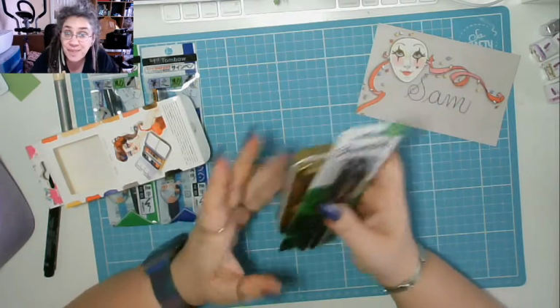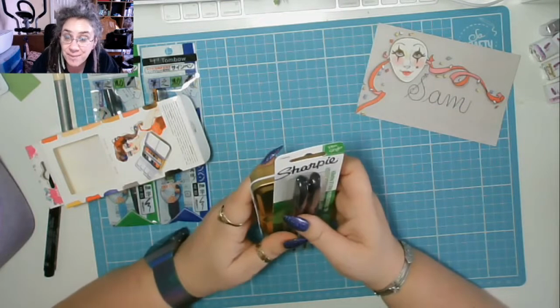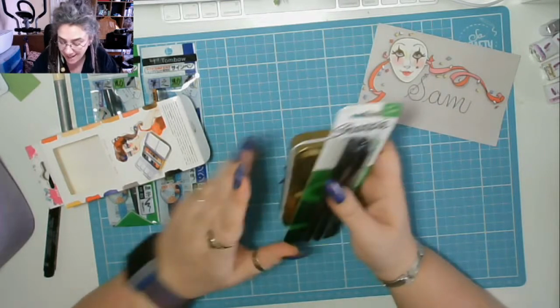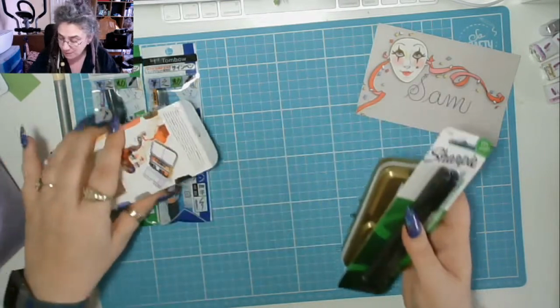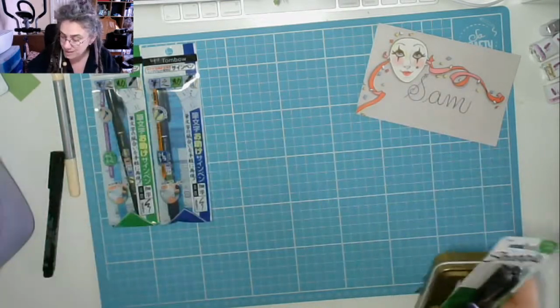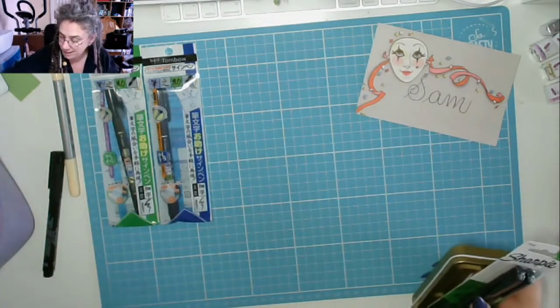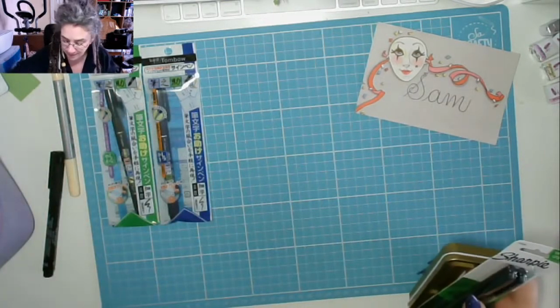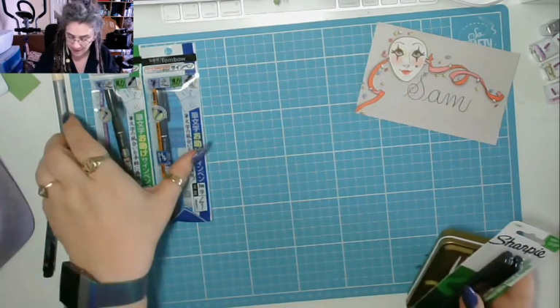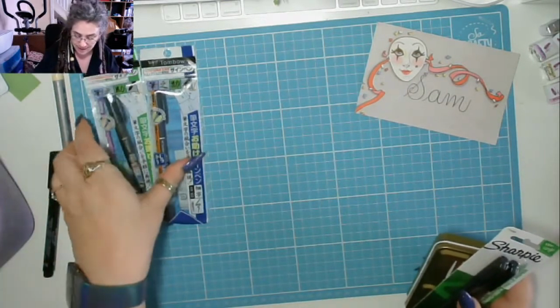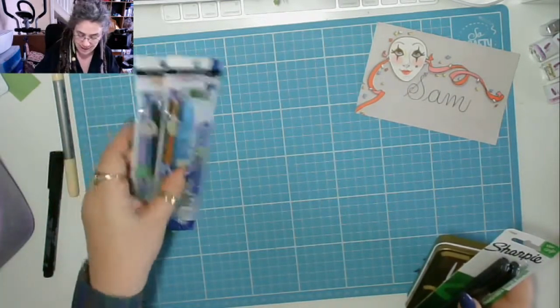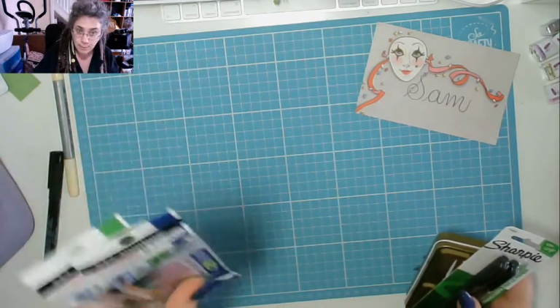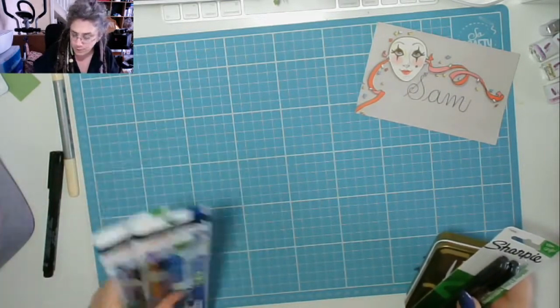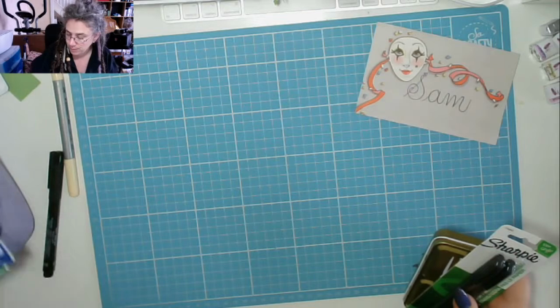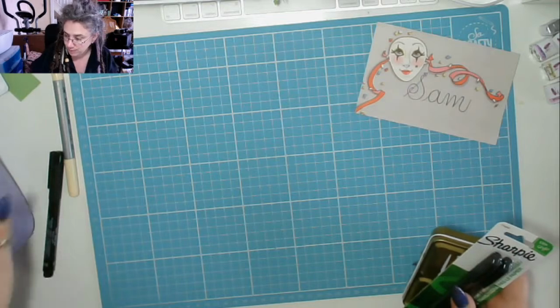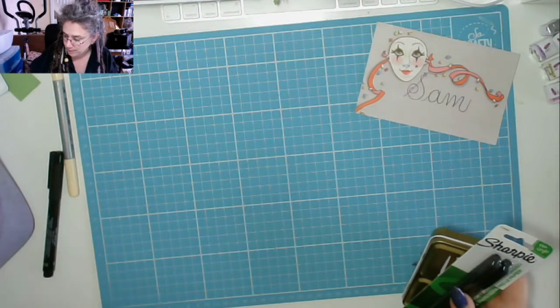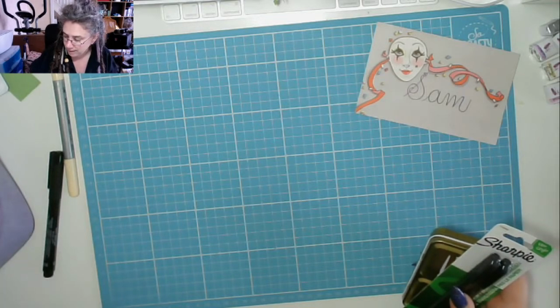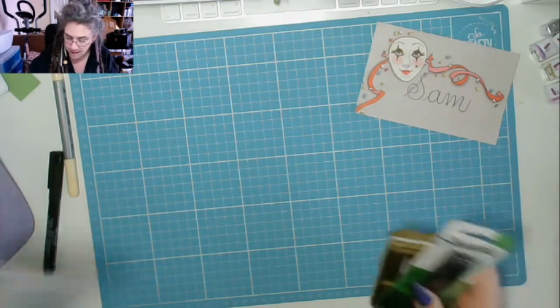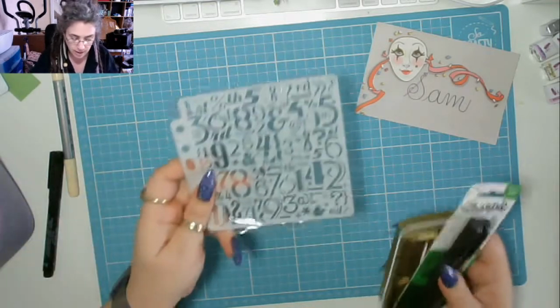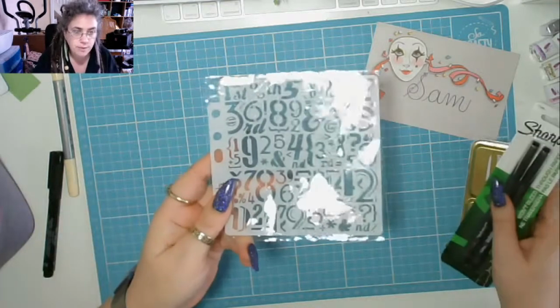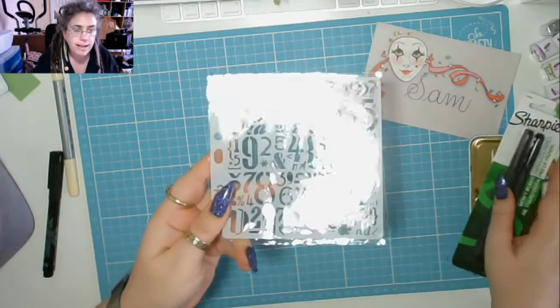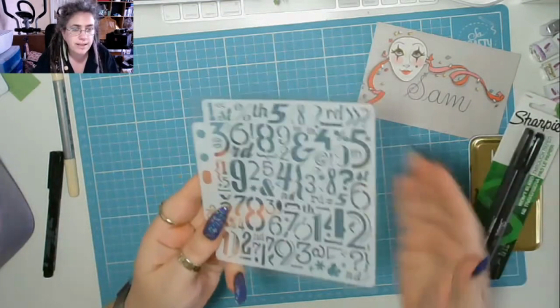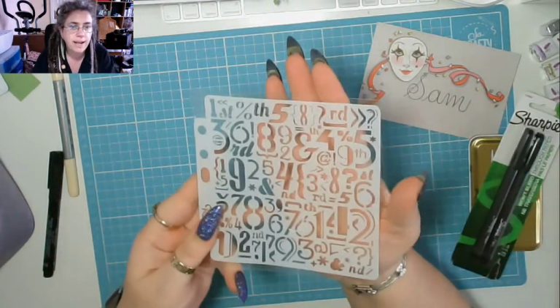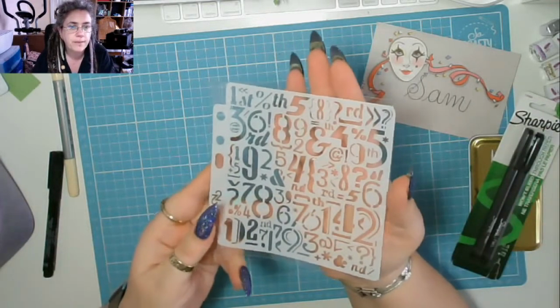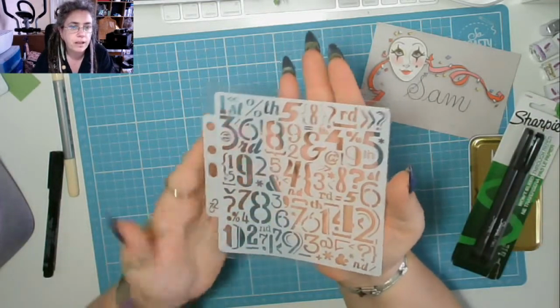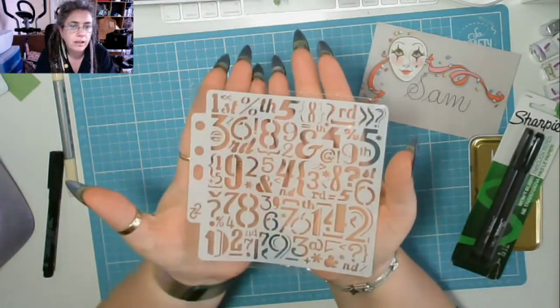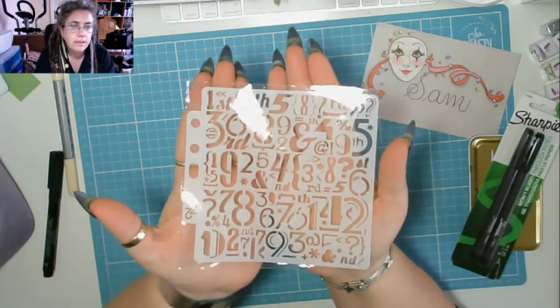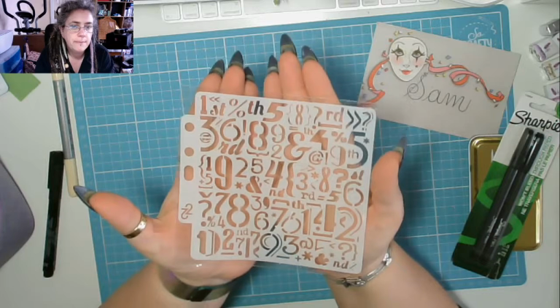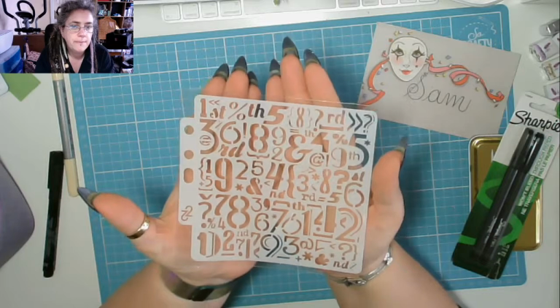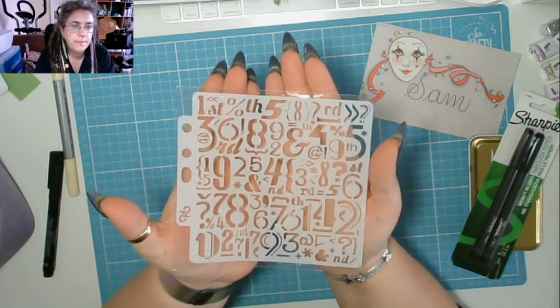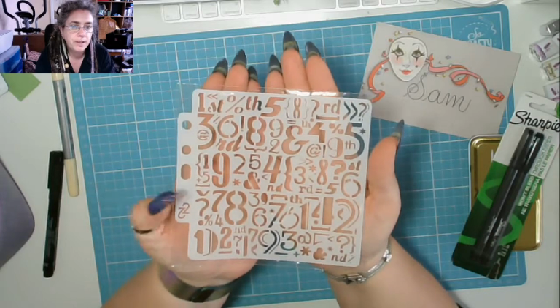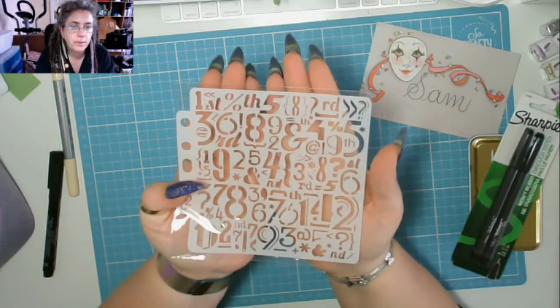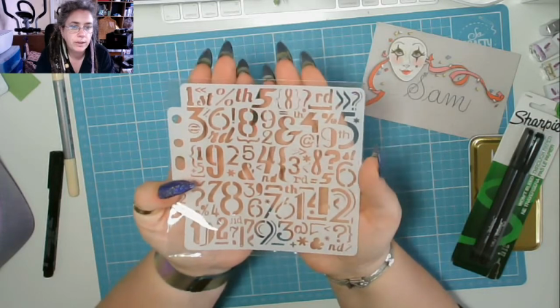Thank you Mikey. Love you loads darling. A blue Tombo — I'm quite chuffed about that actually. And then I got this from AliExpress today, which I thought was quite cool.